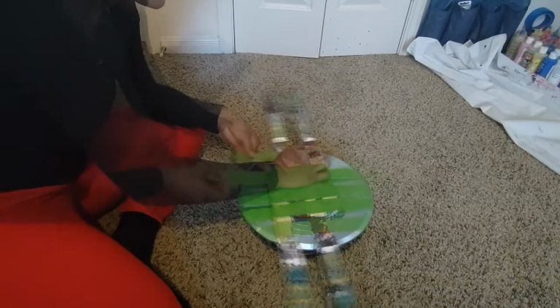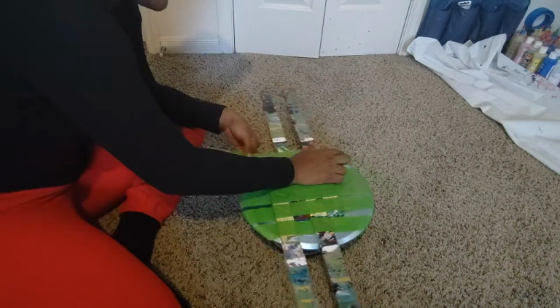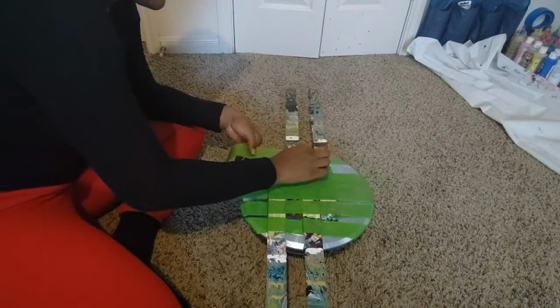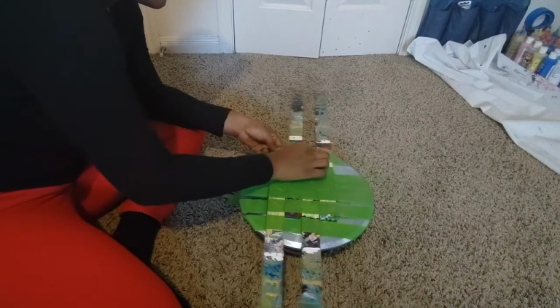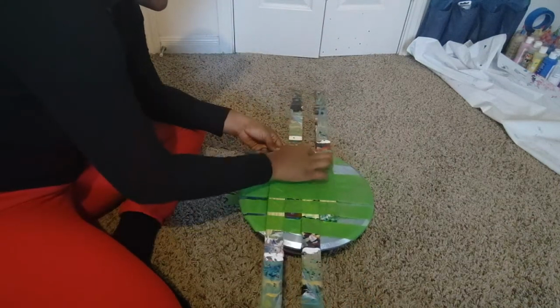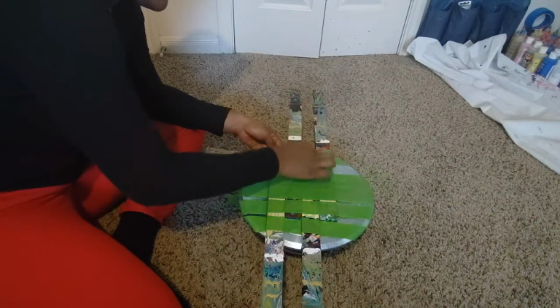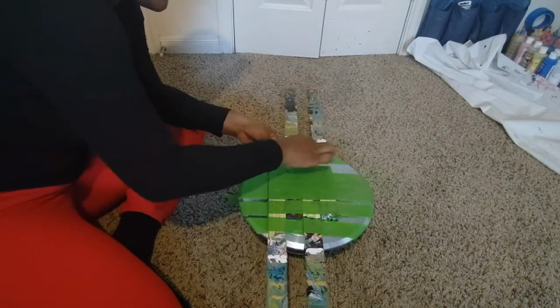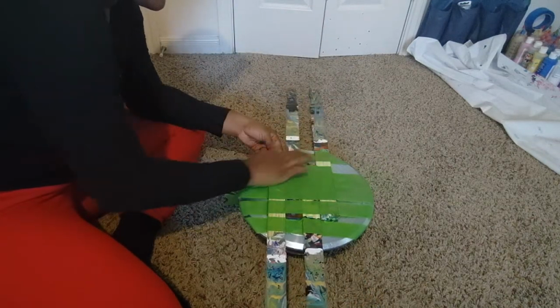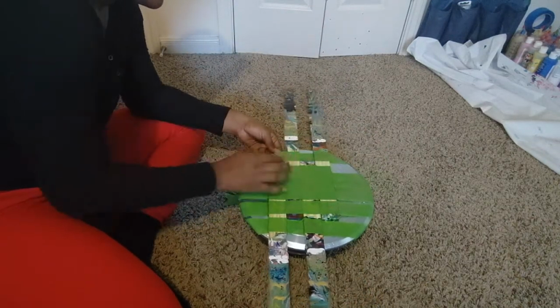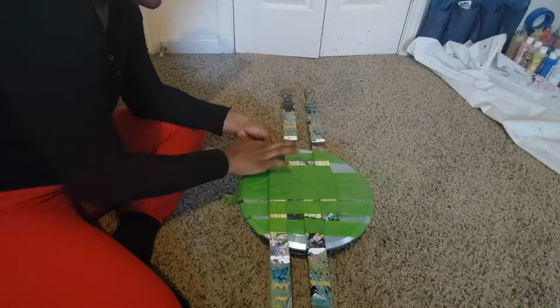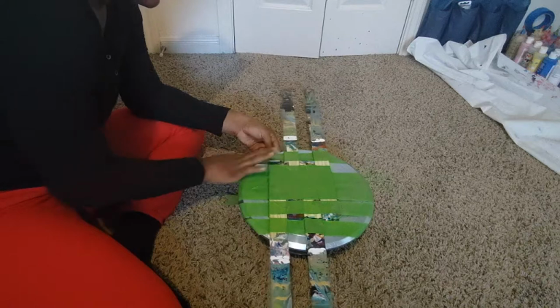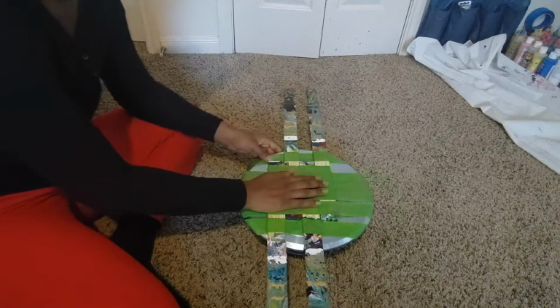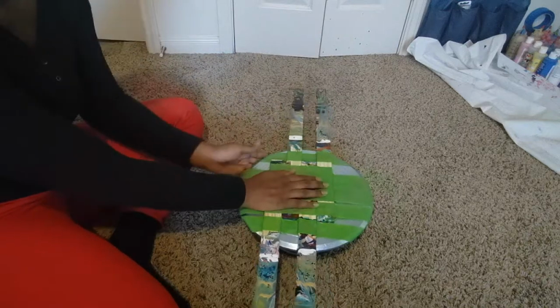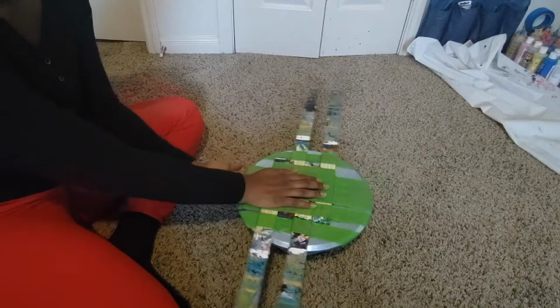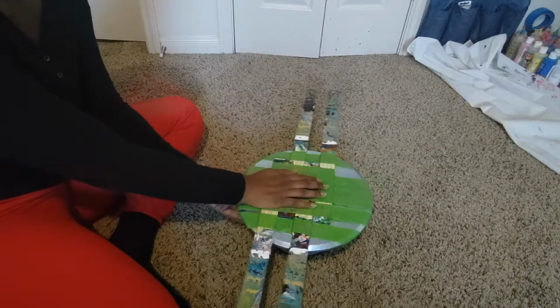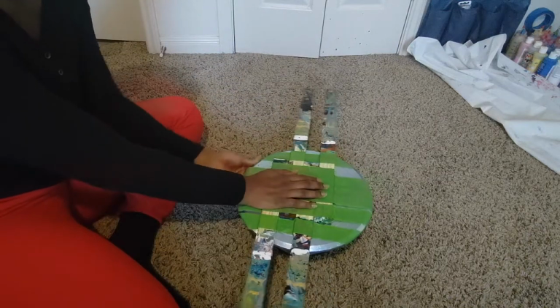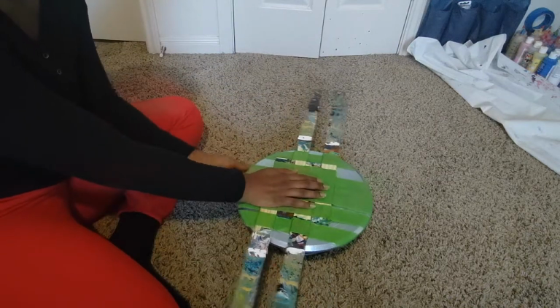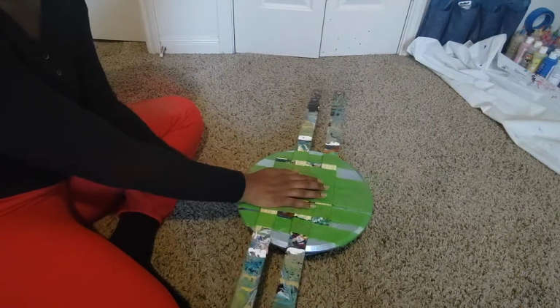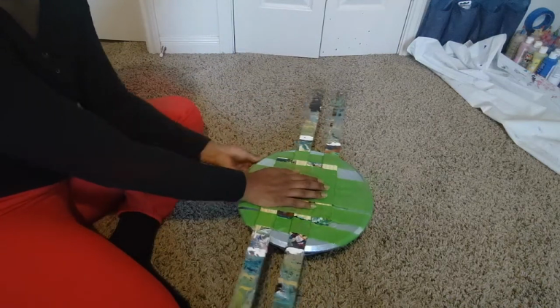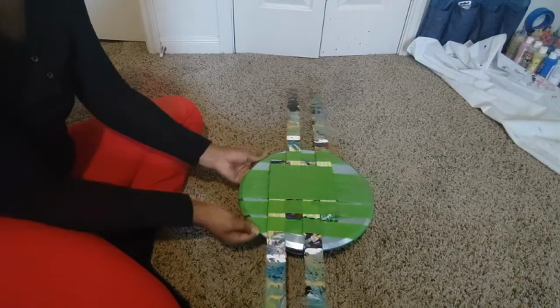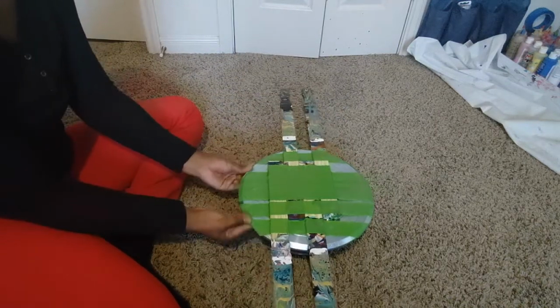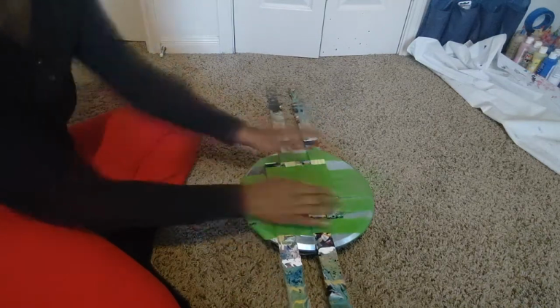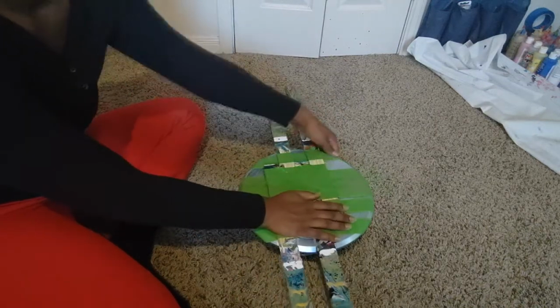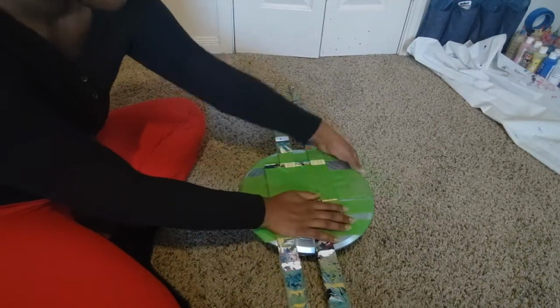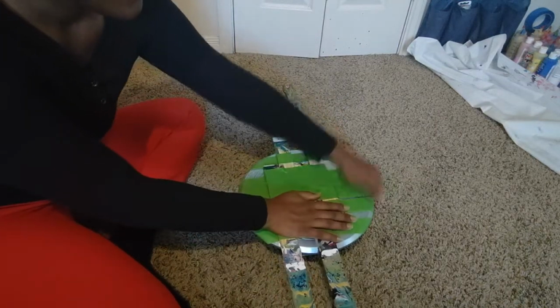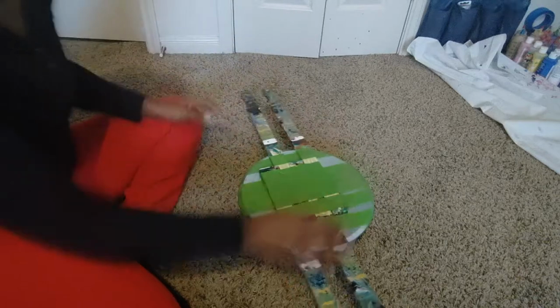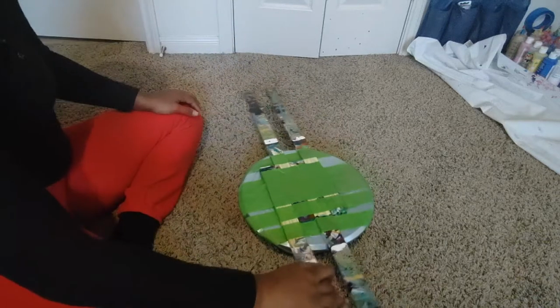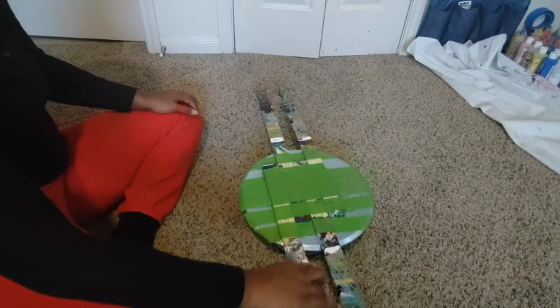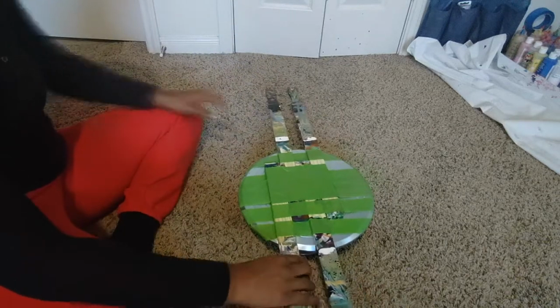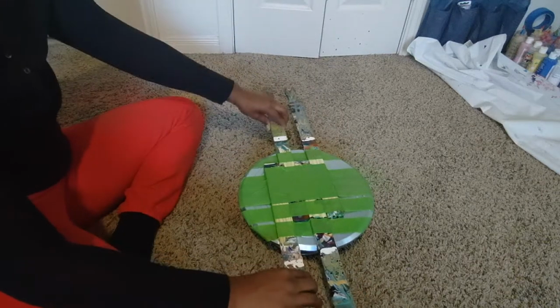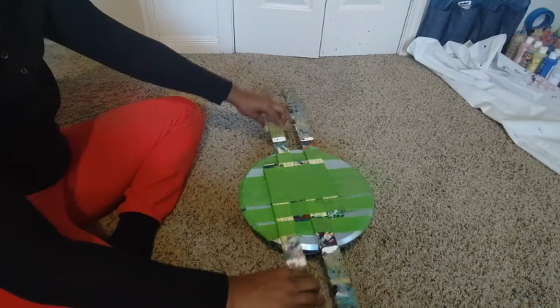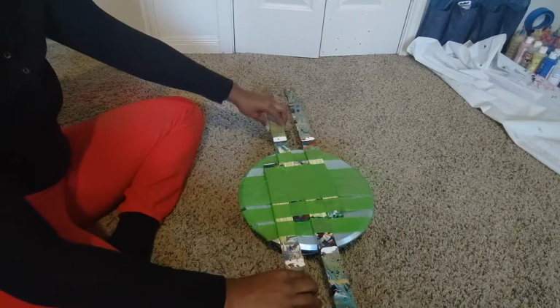It may seem like it's a lot of tape and it's really excessive, but it is important to make sure that your sticks do not lift up or move during your spinning time, because then it'll flip the canvas and we don't want that.